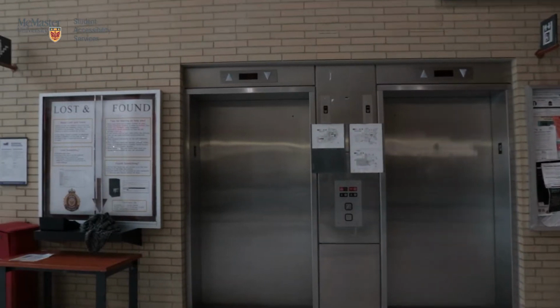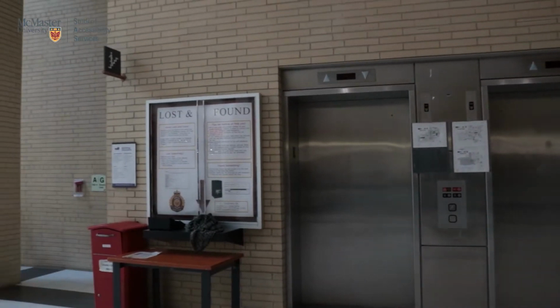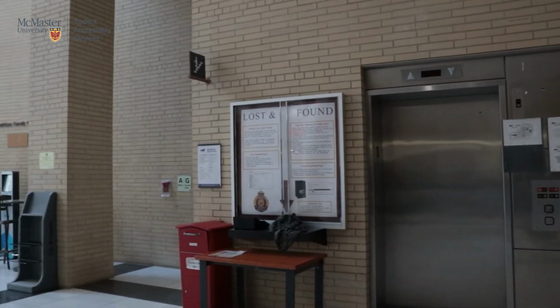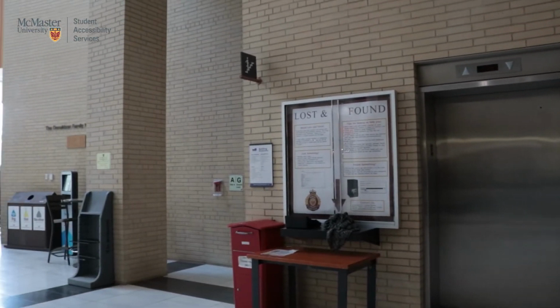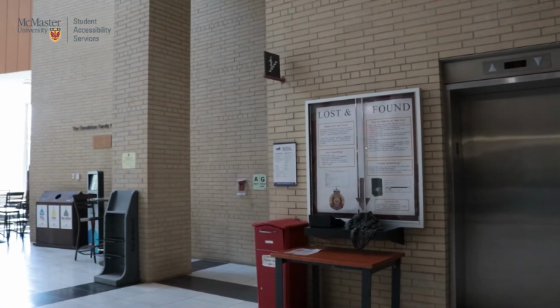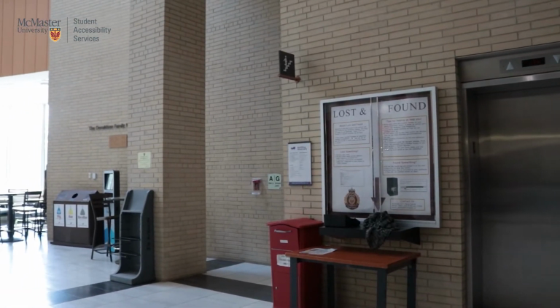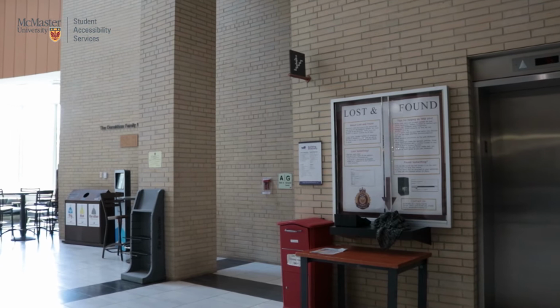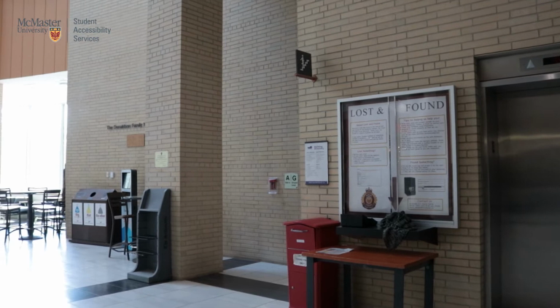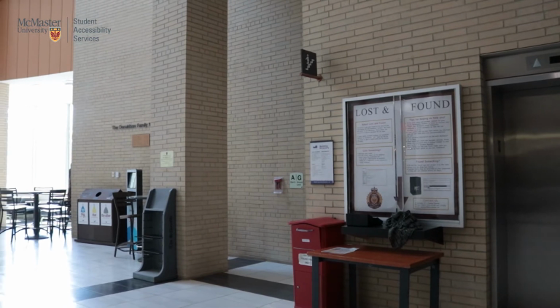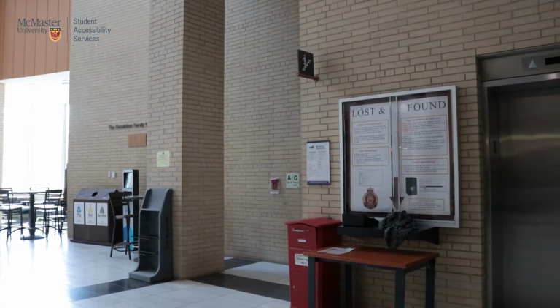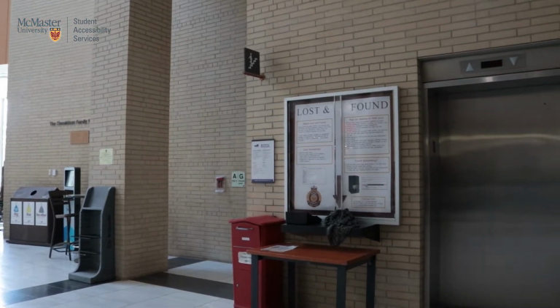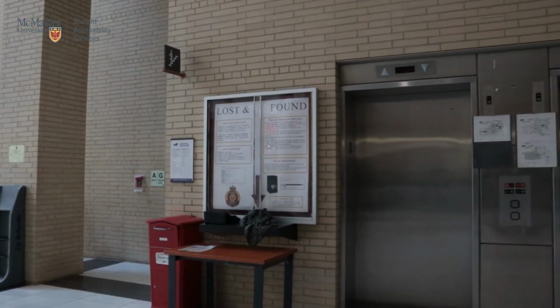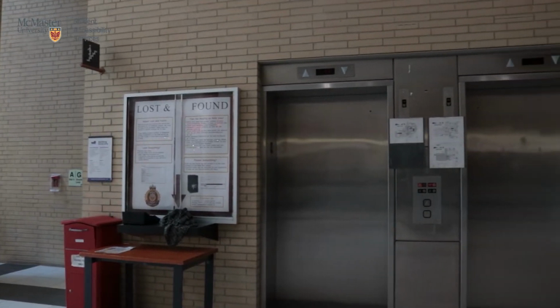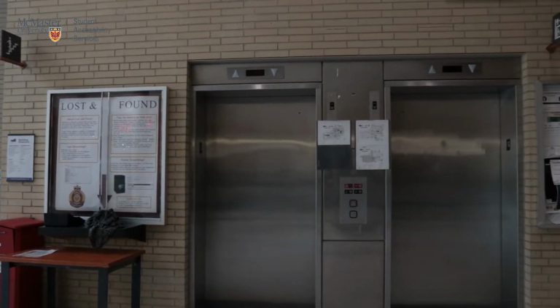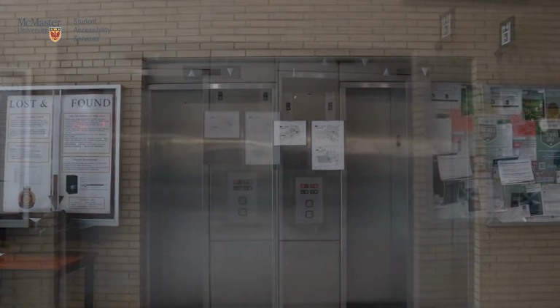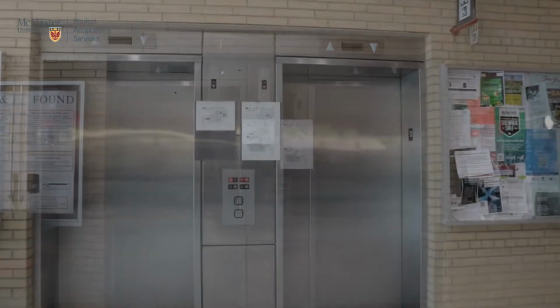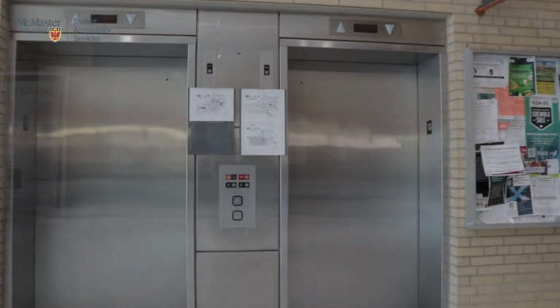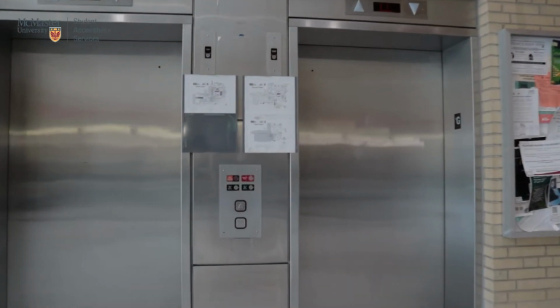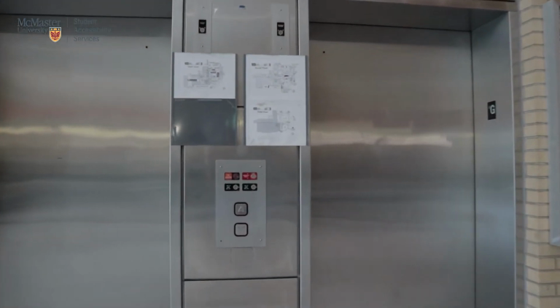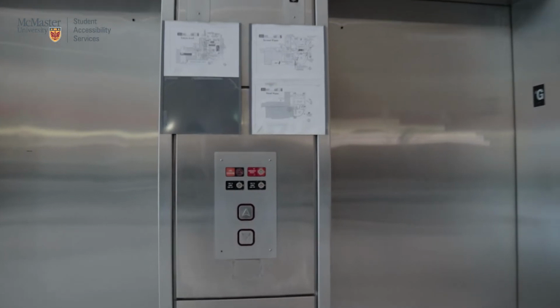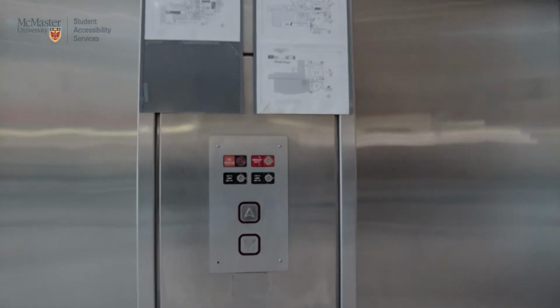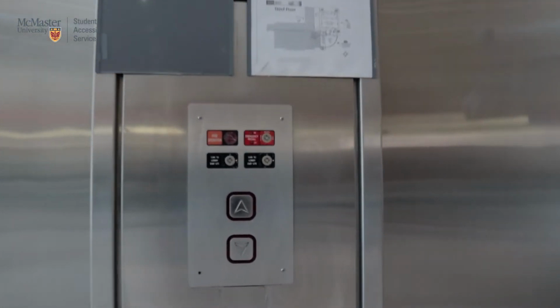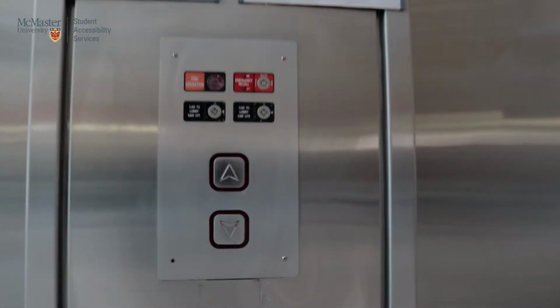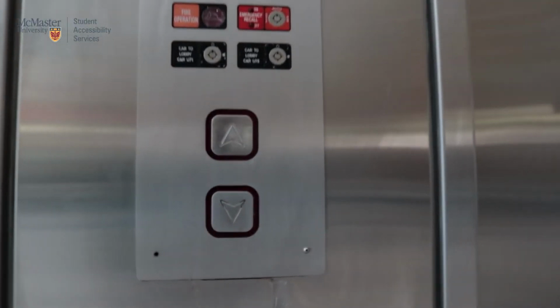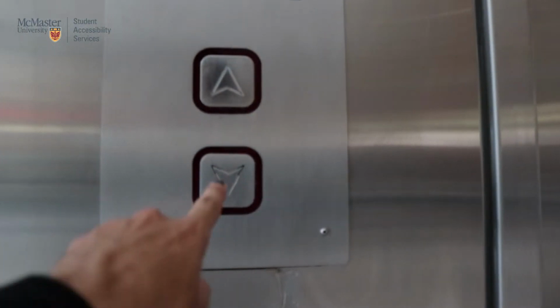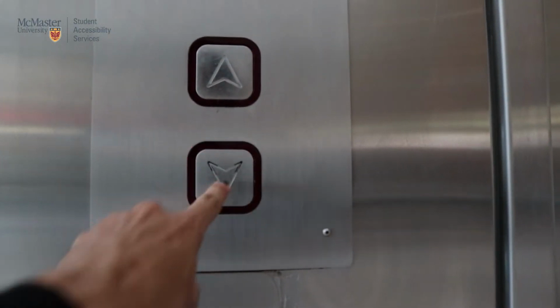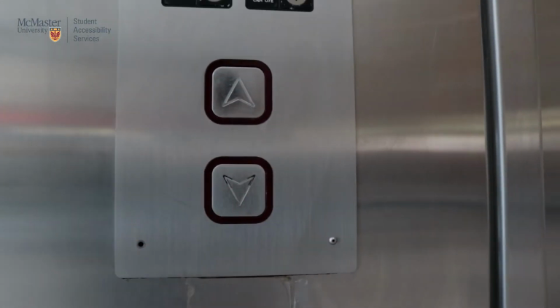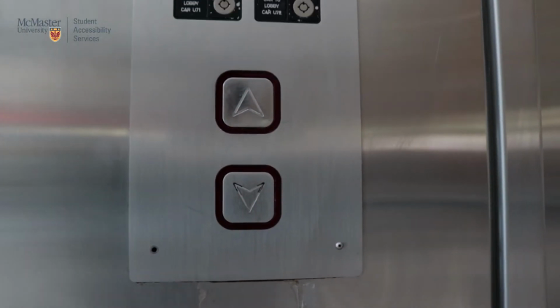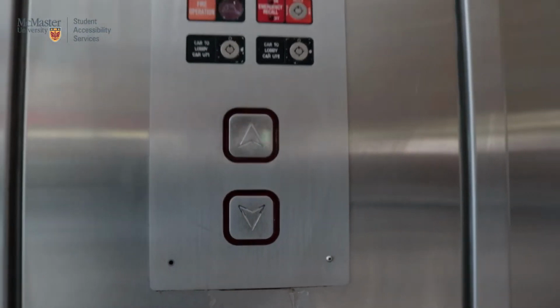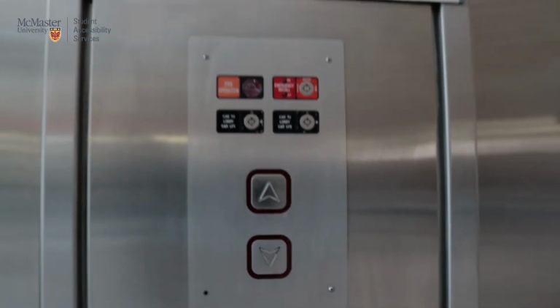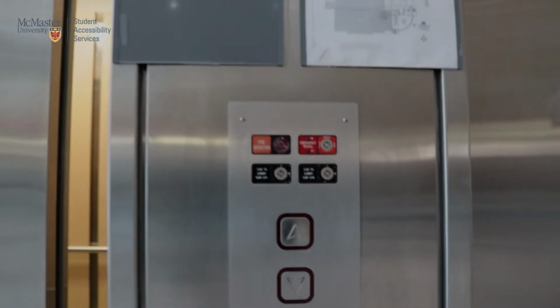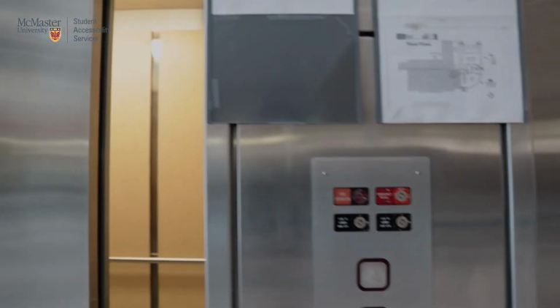To the left of these elevators, you will also find stairs that can take you up or down, as per your preferences. Since the SAS is located at B101, we will have to take the elevator down to floor LL.